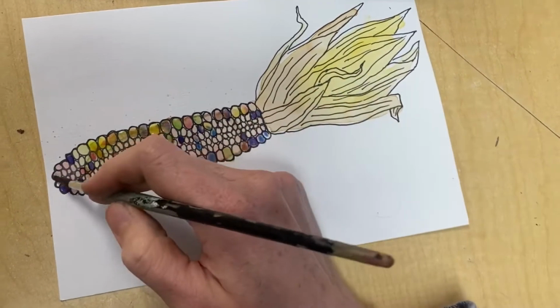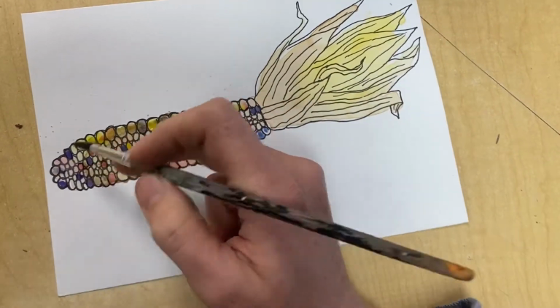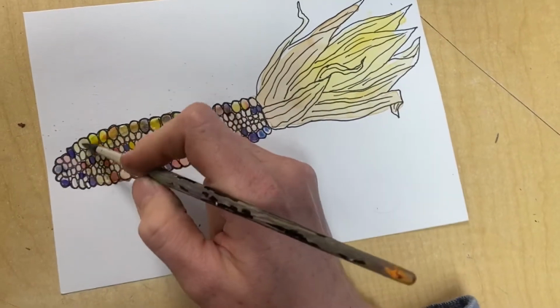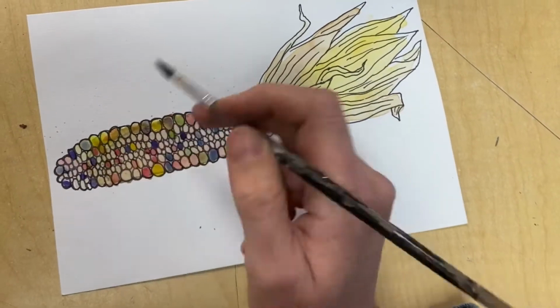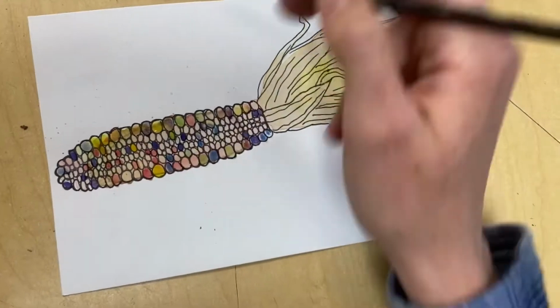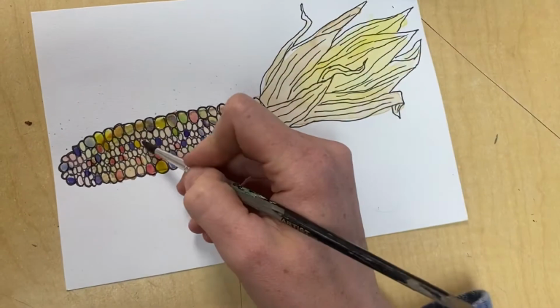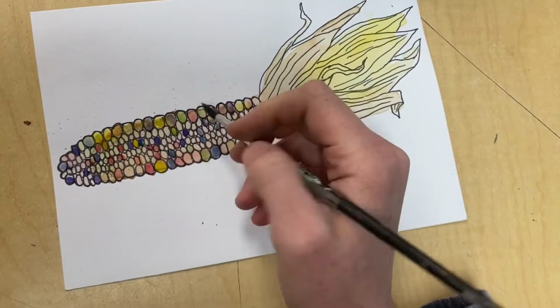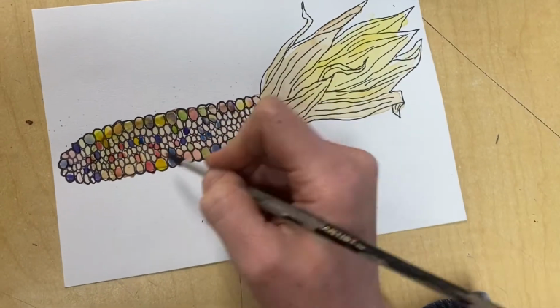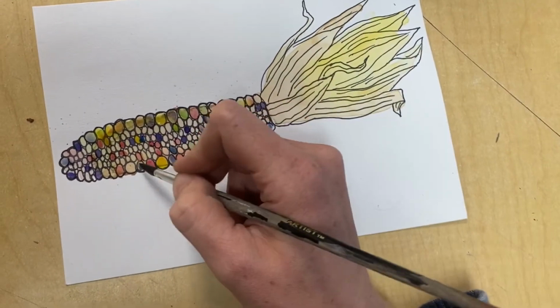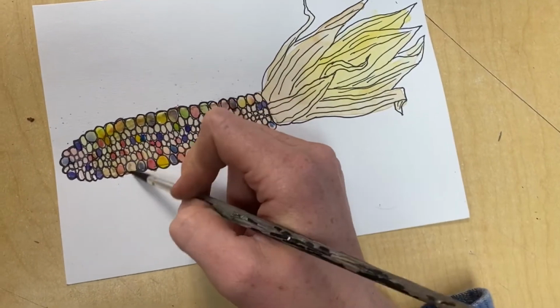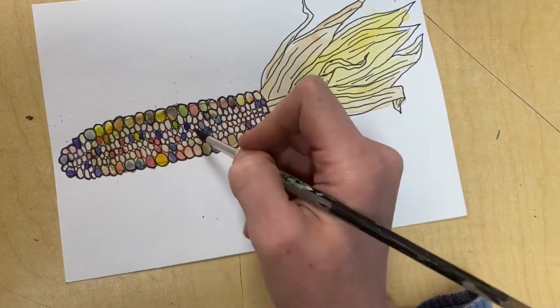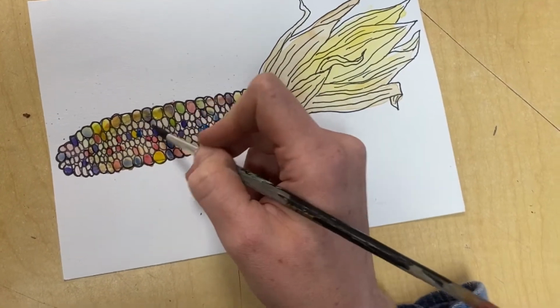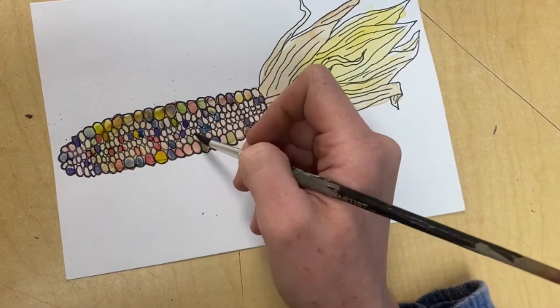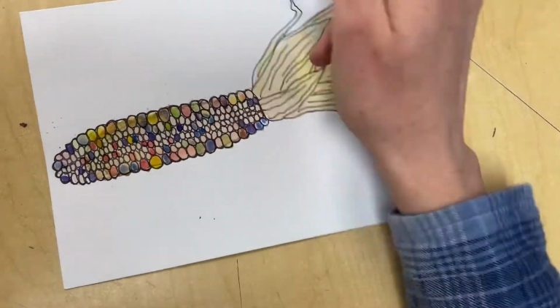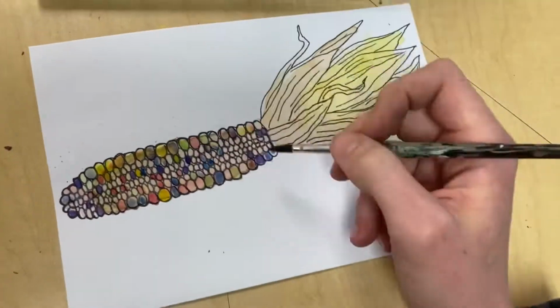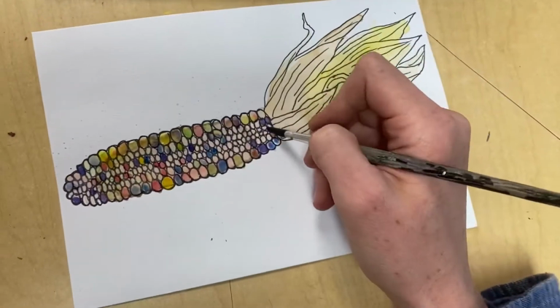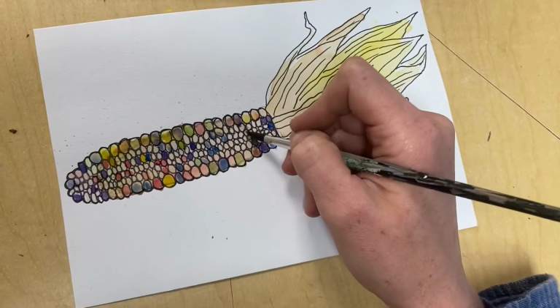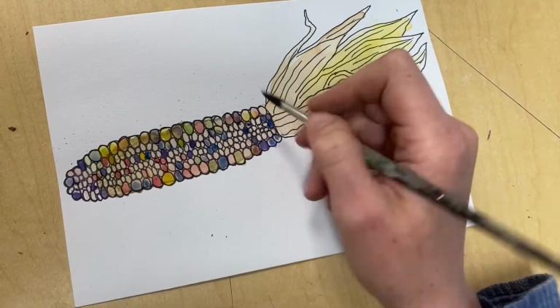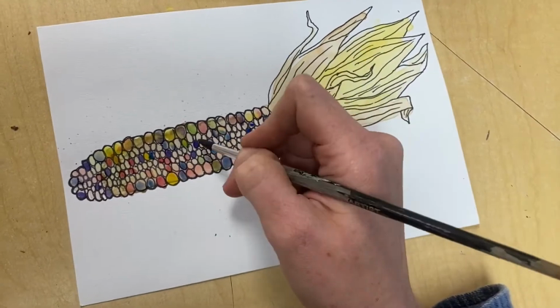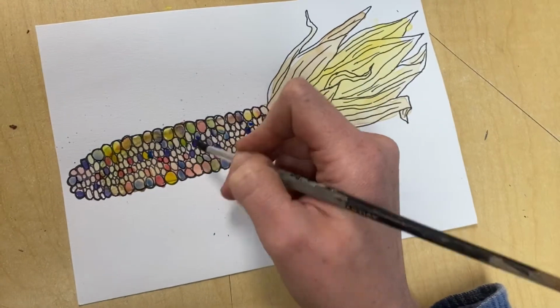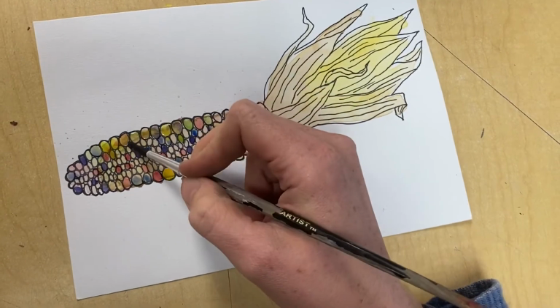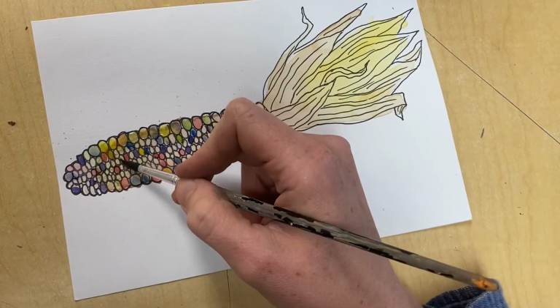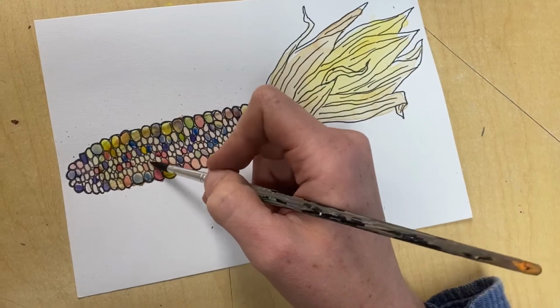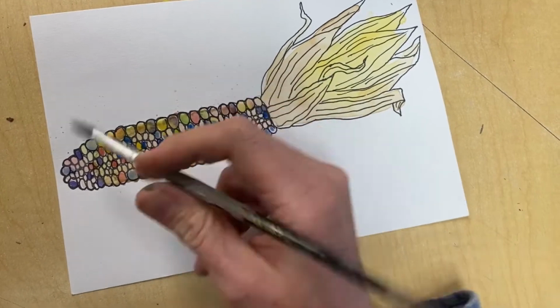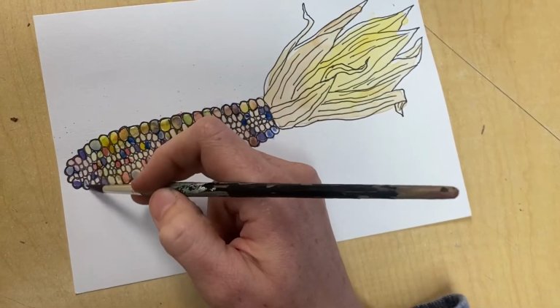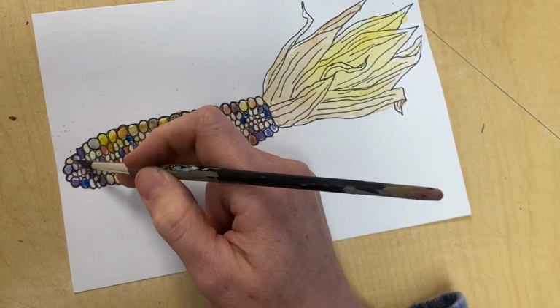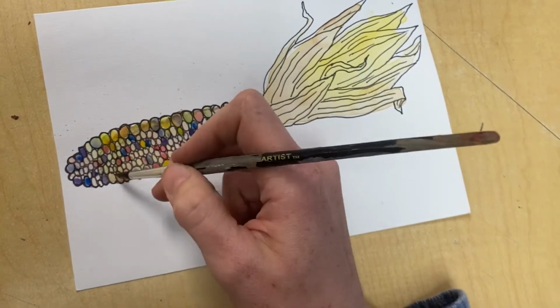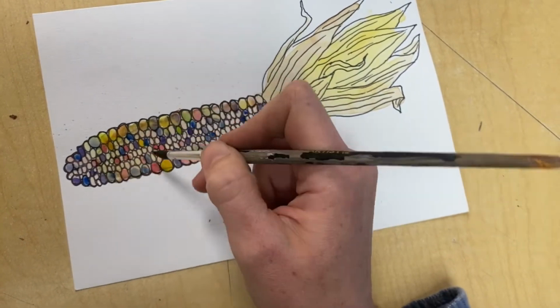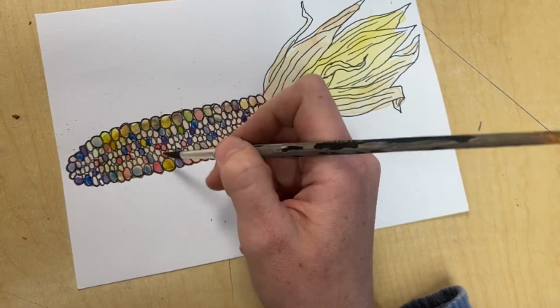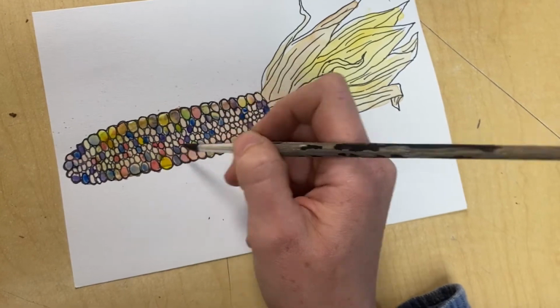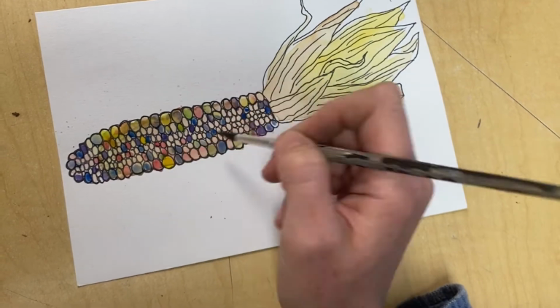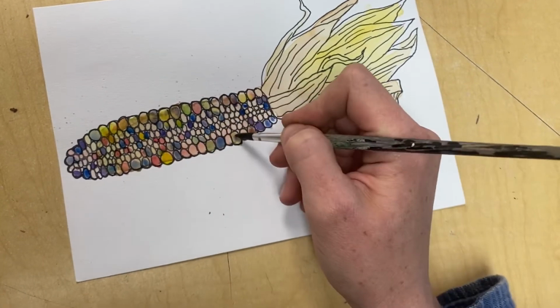You also have the opportunity to paint the background if you want. Just remember that watercolor is not supposed to be thick and goopy. It's supposed to be a transparent paint that you can see through.